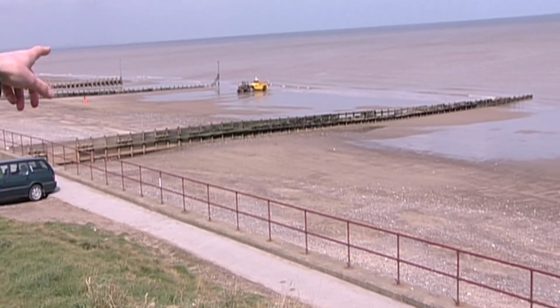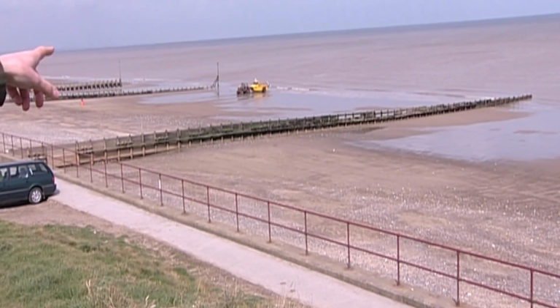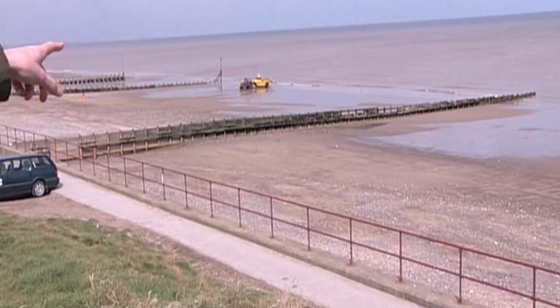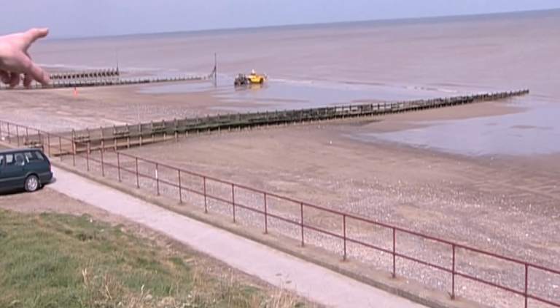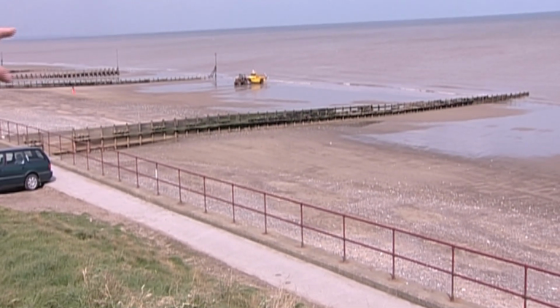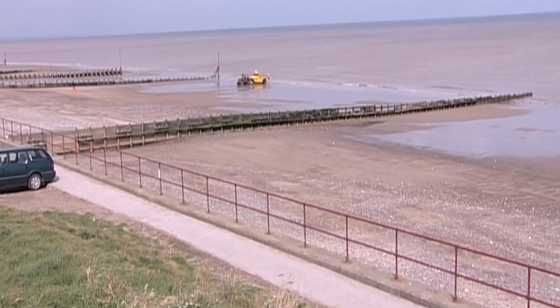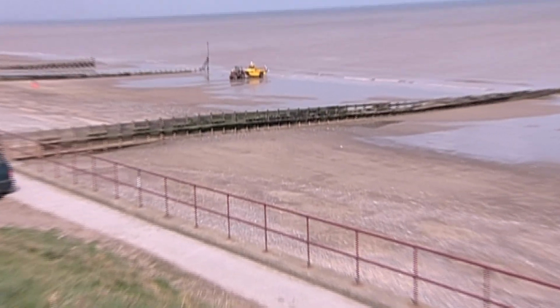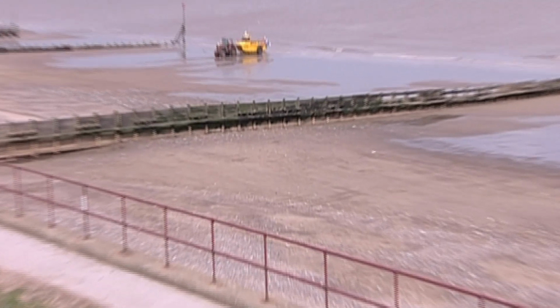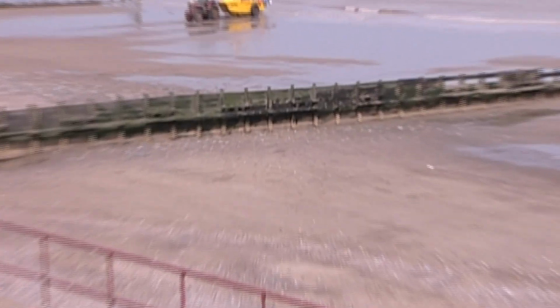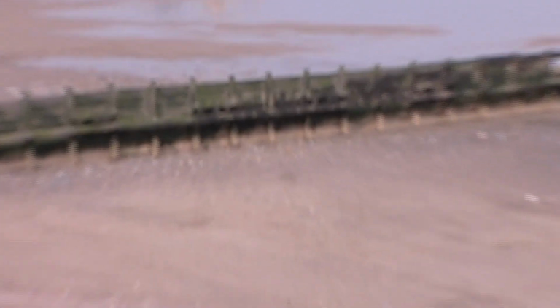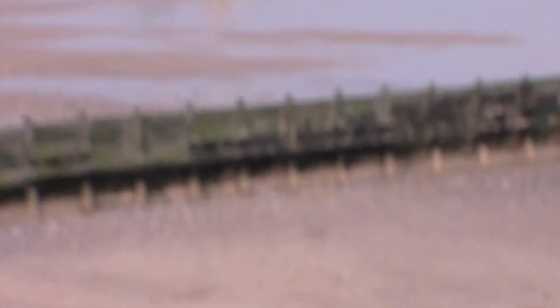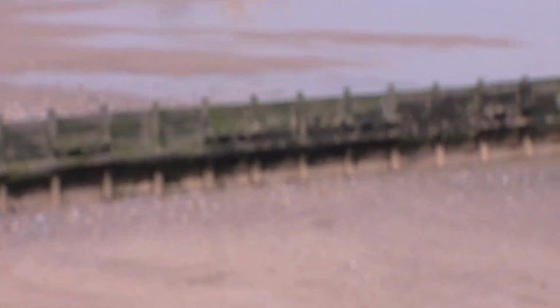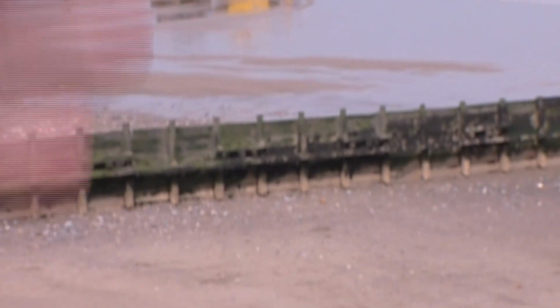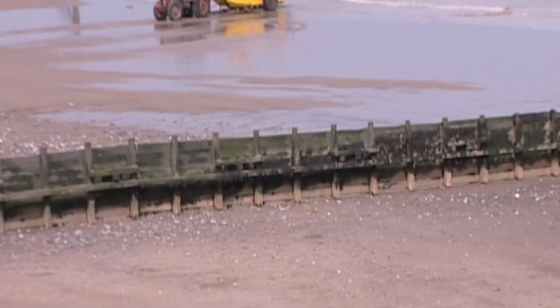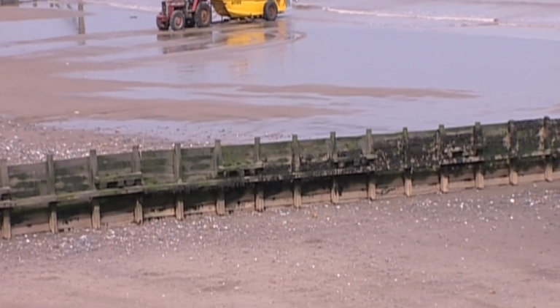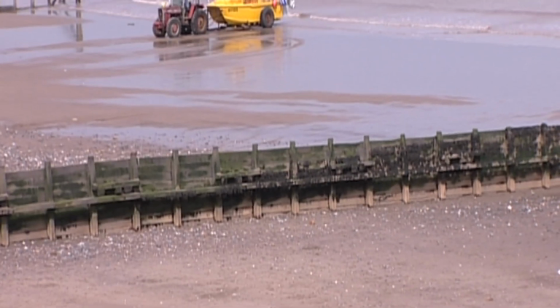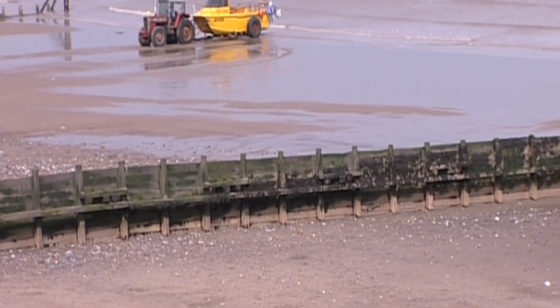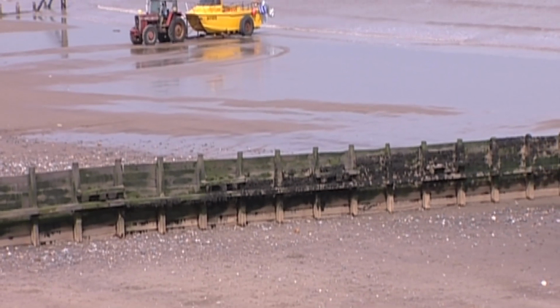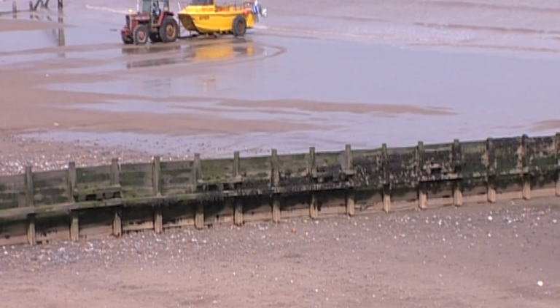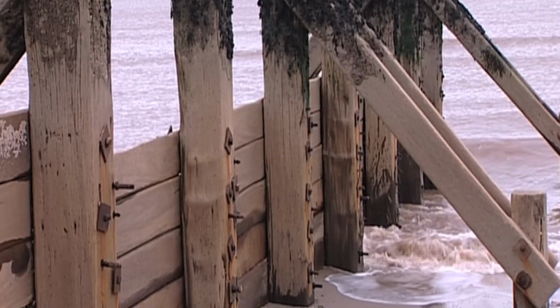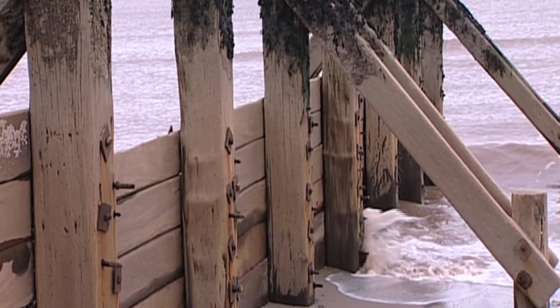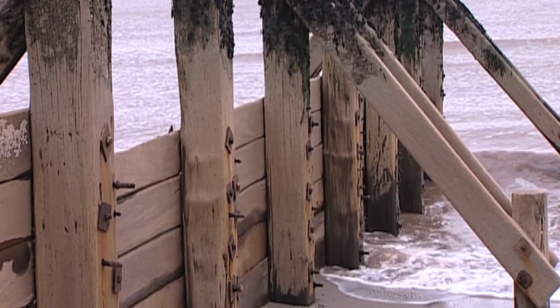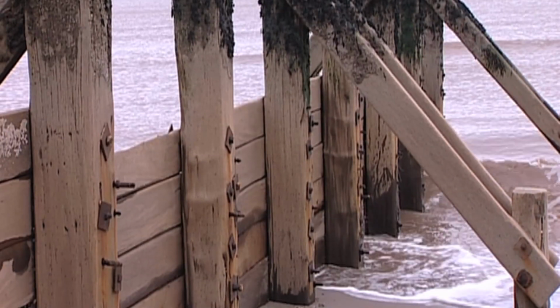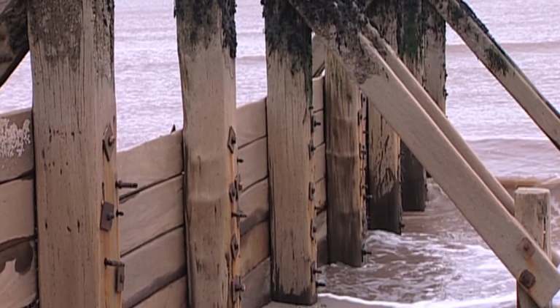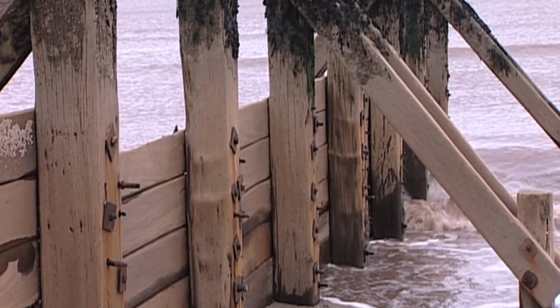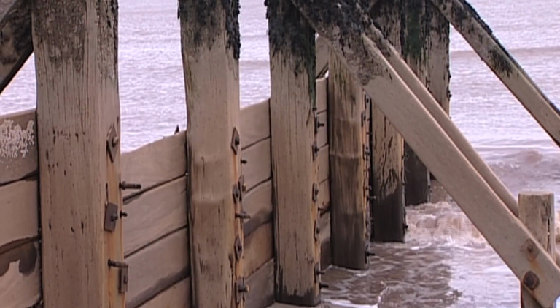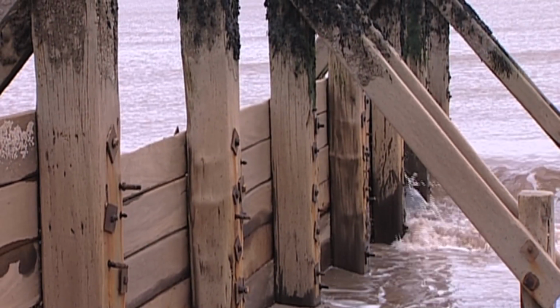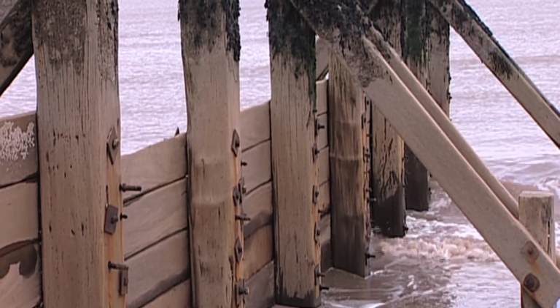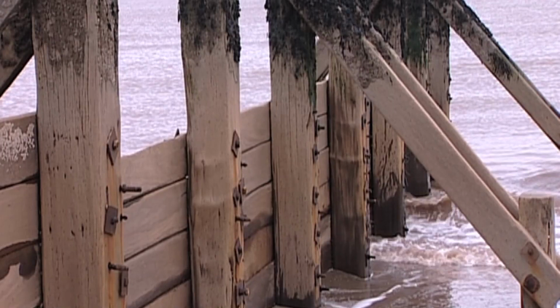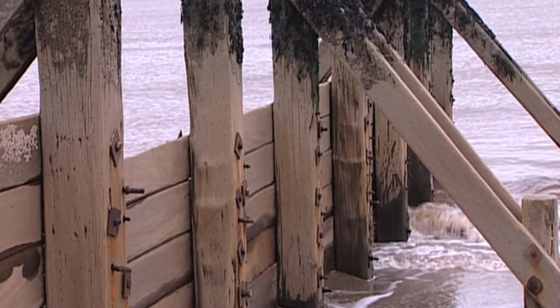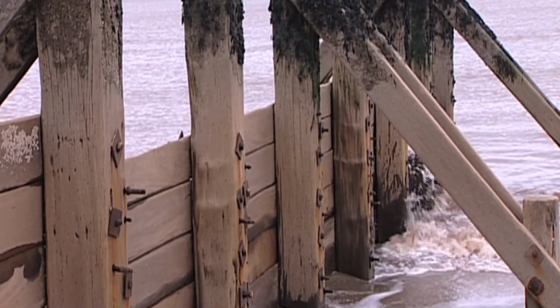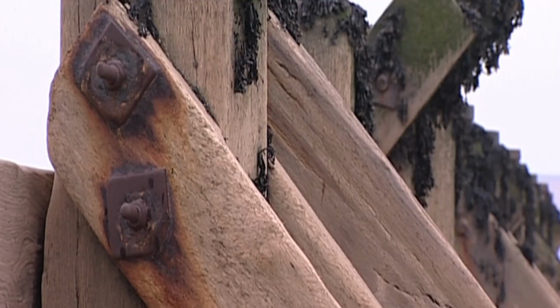They're an extremely effective means of trapping the sand between the groins, which then keeps it in position to protect the base of the sea walls which are here. Groins like these ones at Withernsea were first installed about 150 years ago.